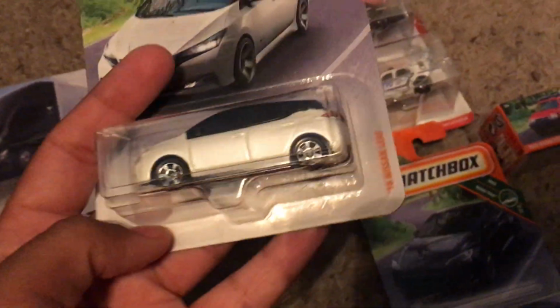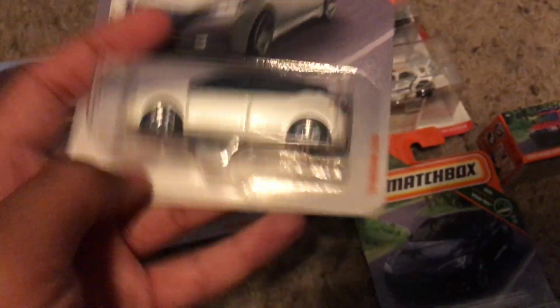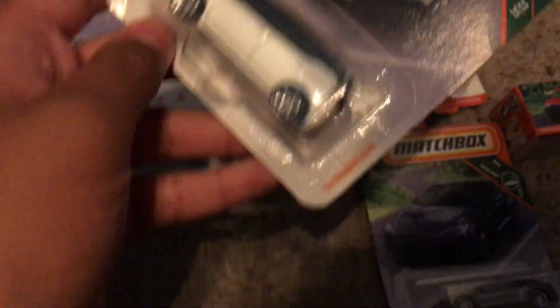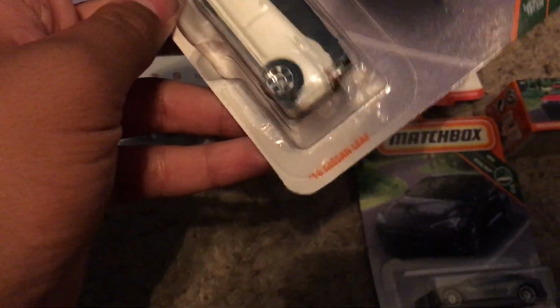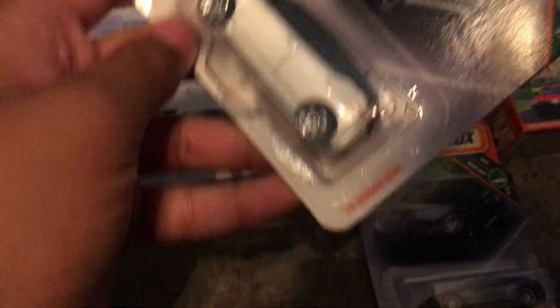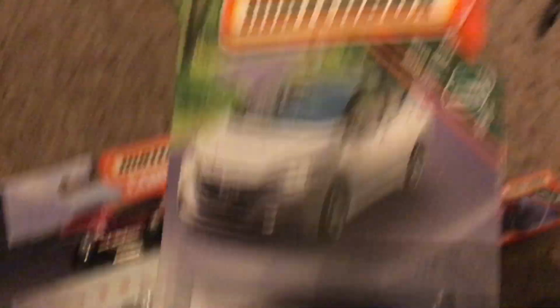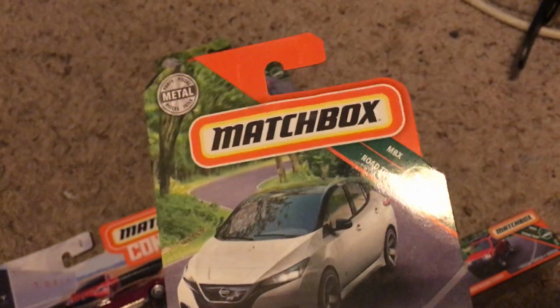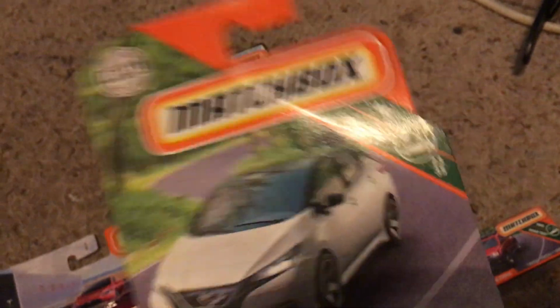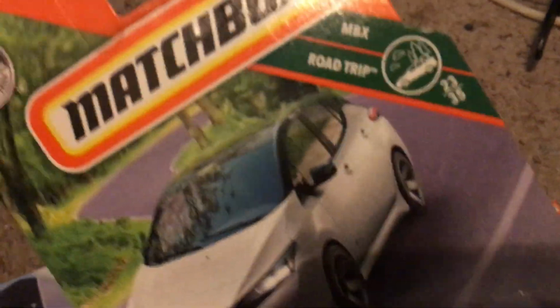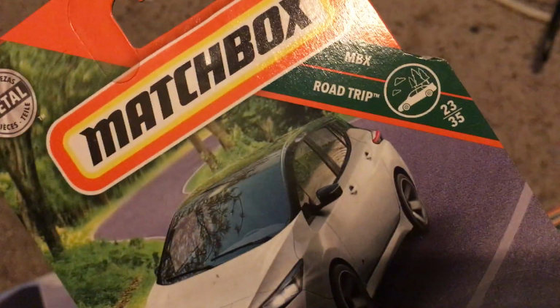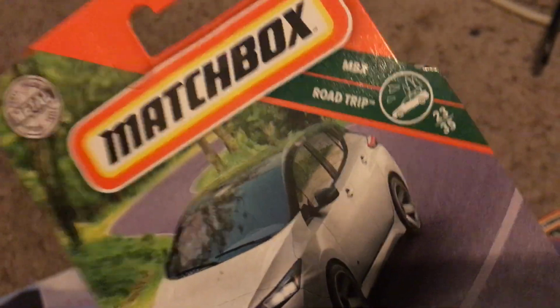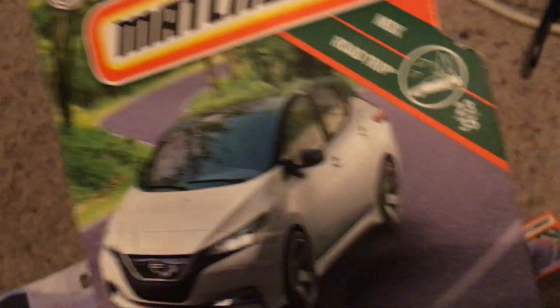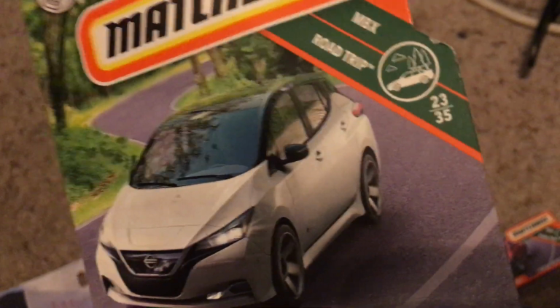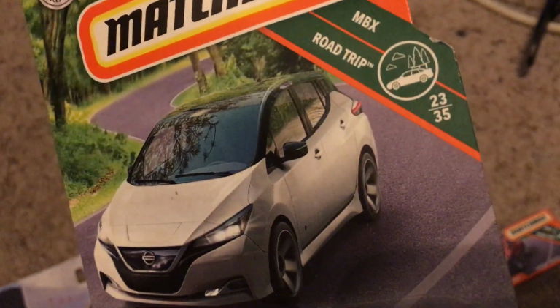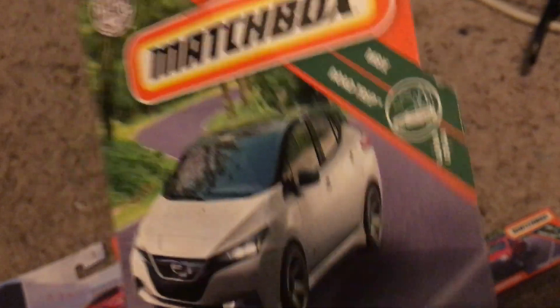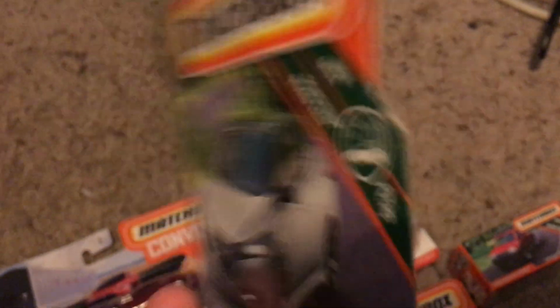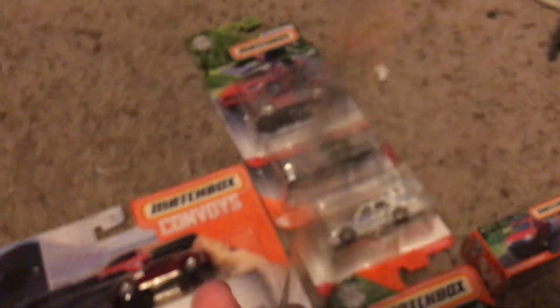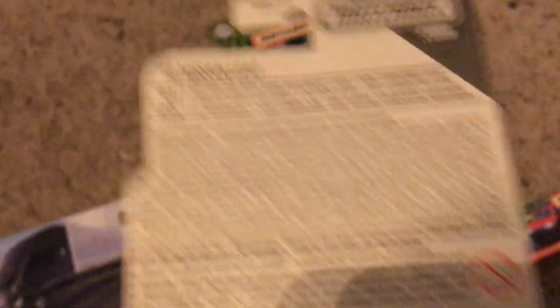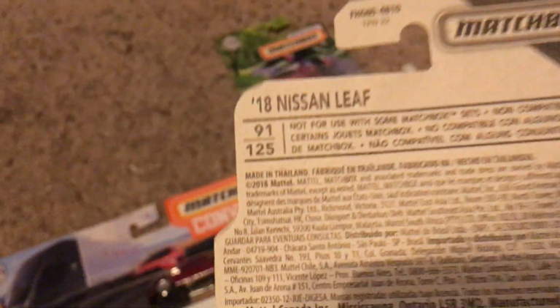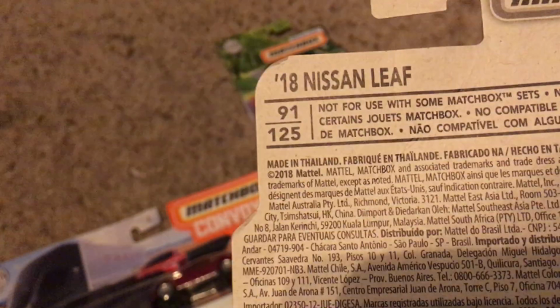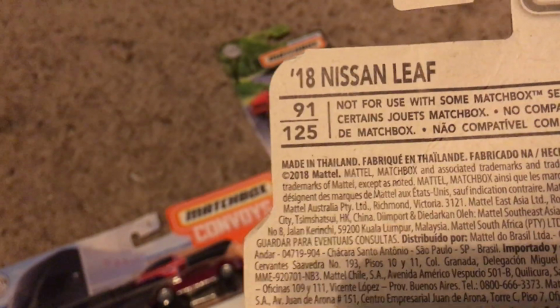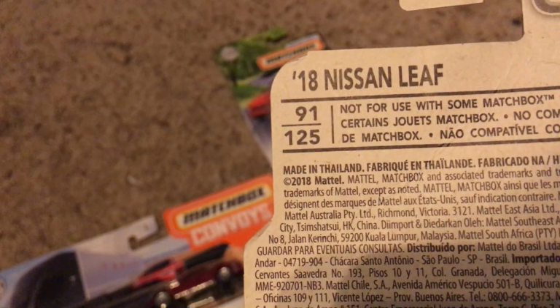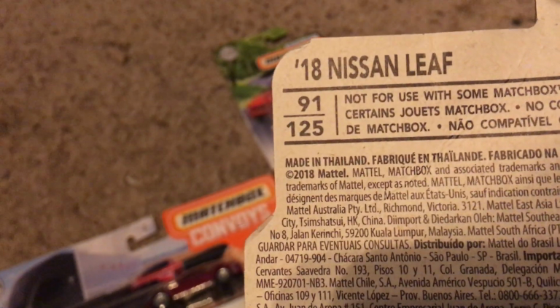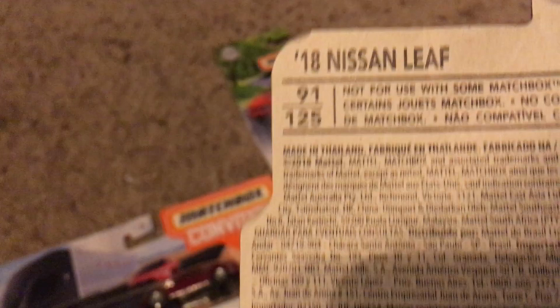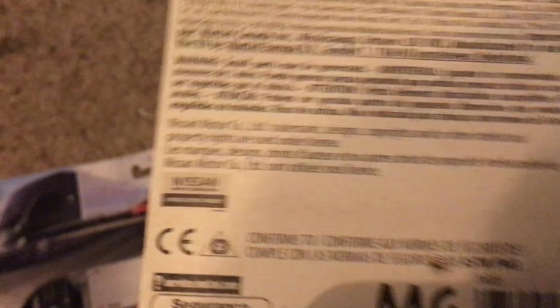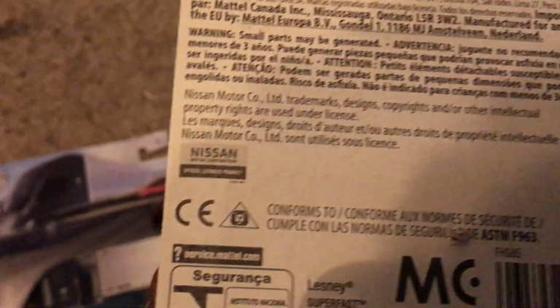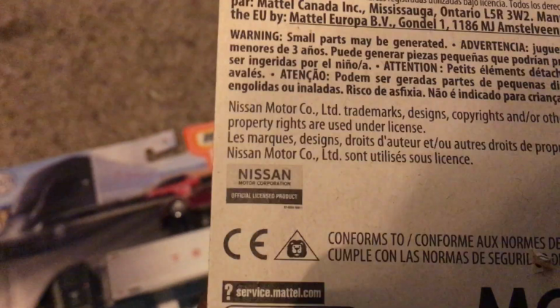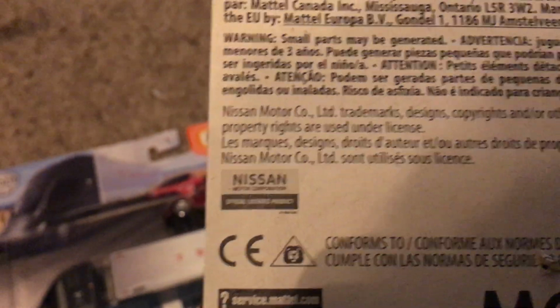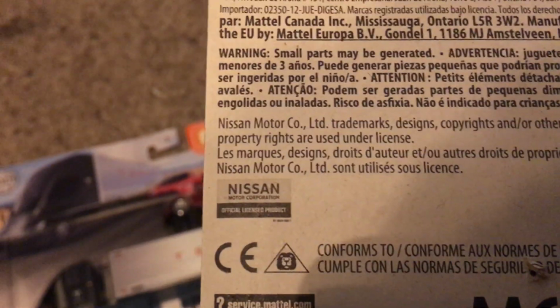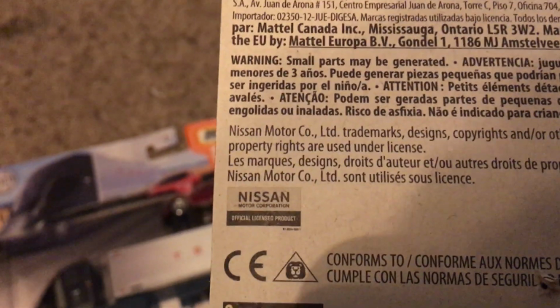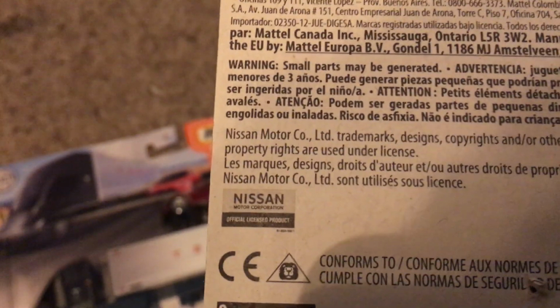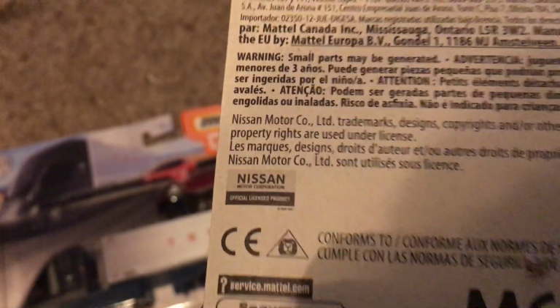We got the 2018 Nissan Leaf. This is from NBX Road Trip, but this is number 23 out of 35, and it's number 91 out of 125. And you can see the Nissan trademark right there.